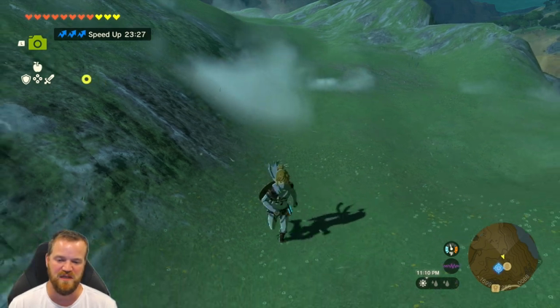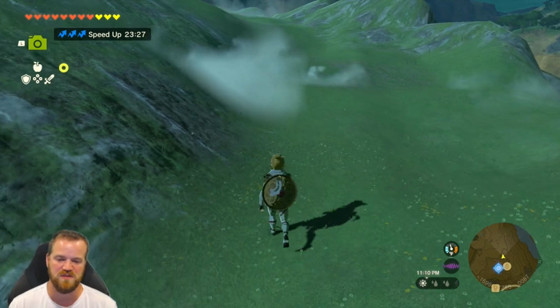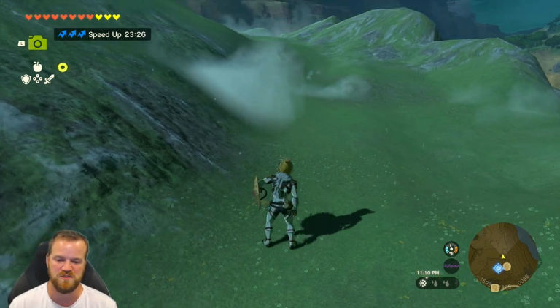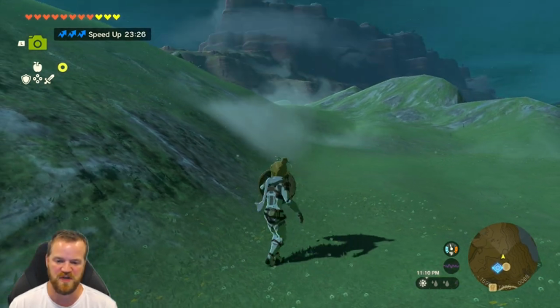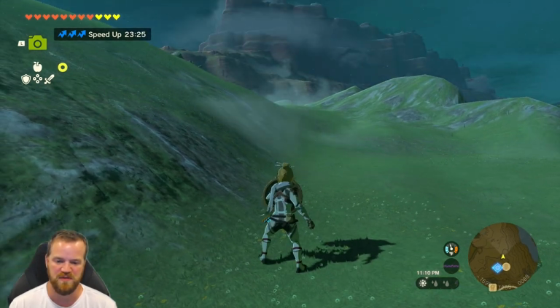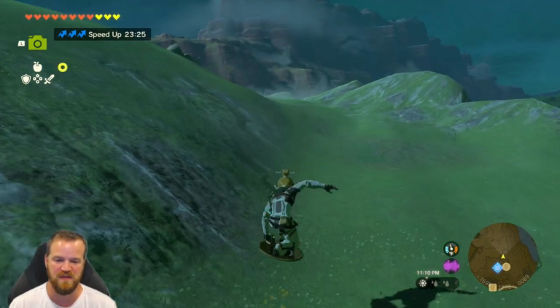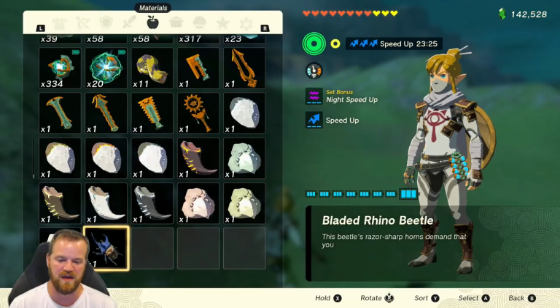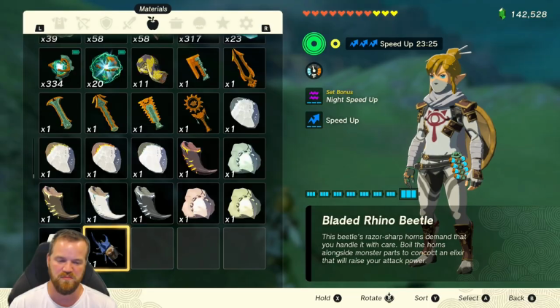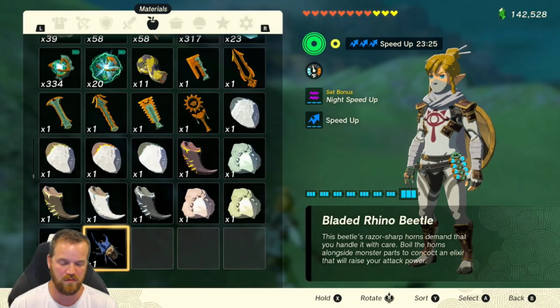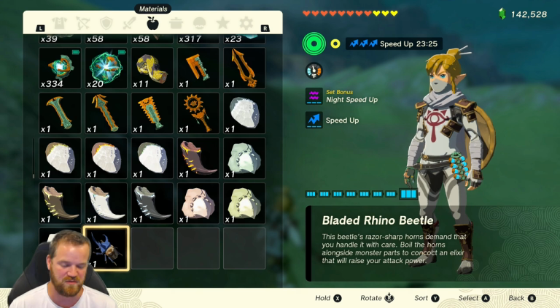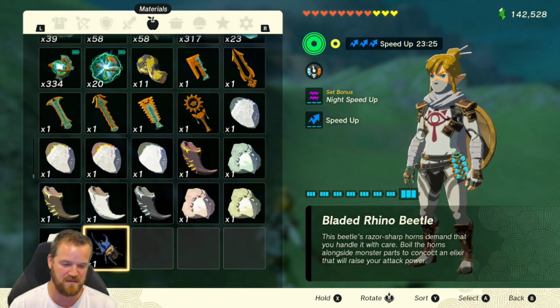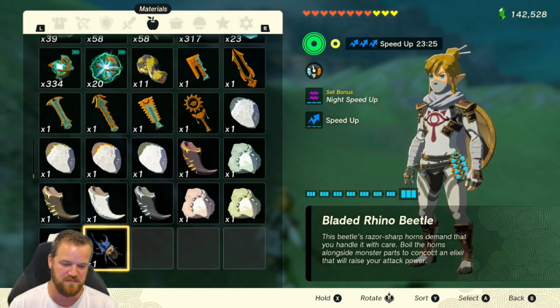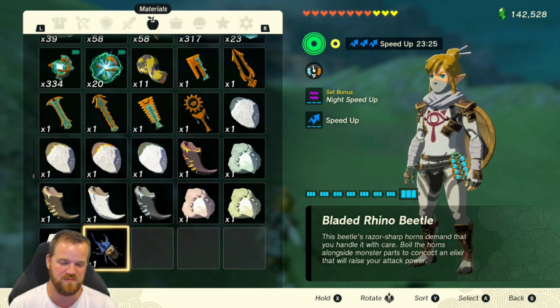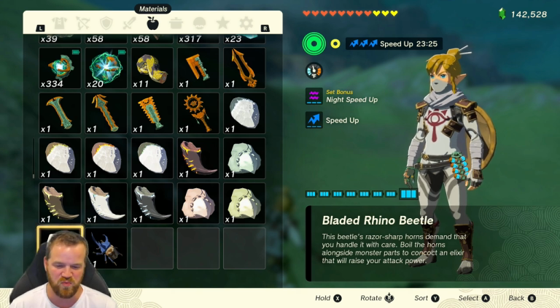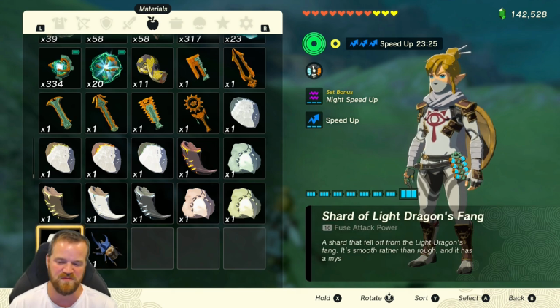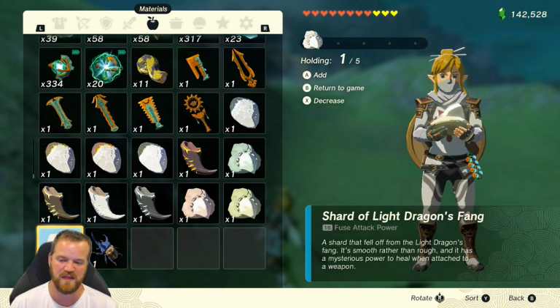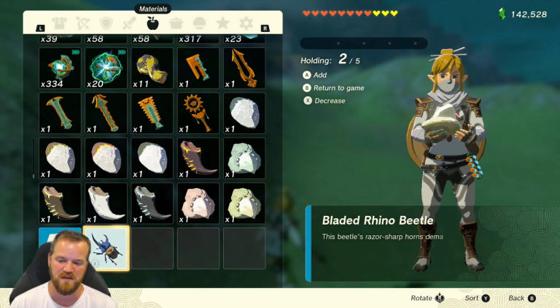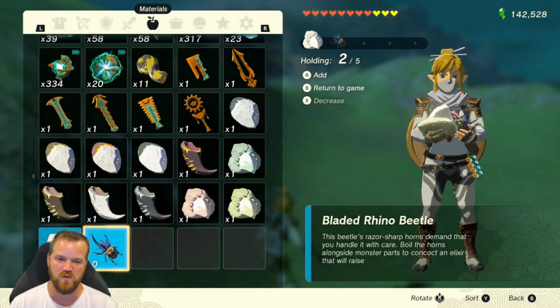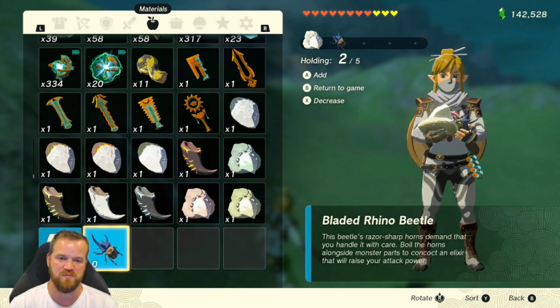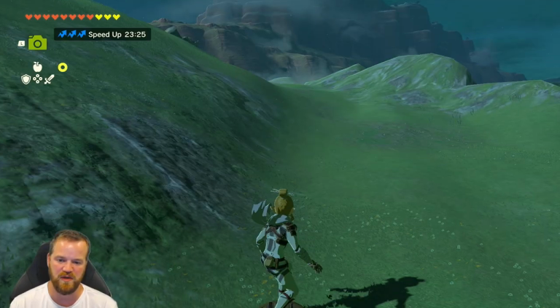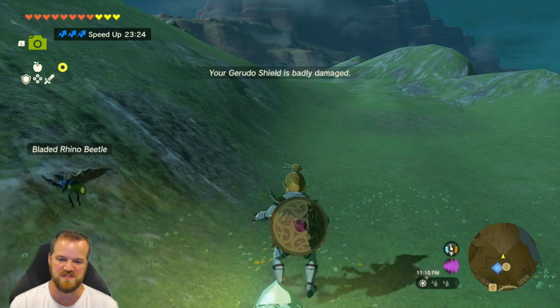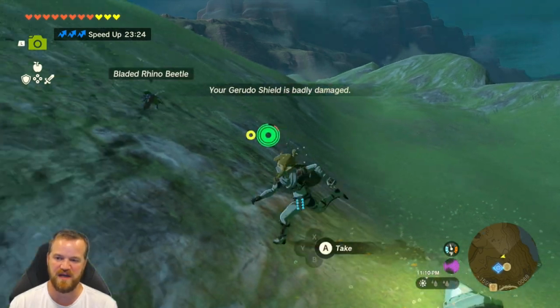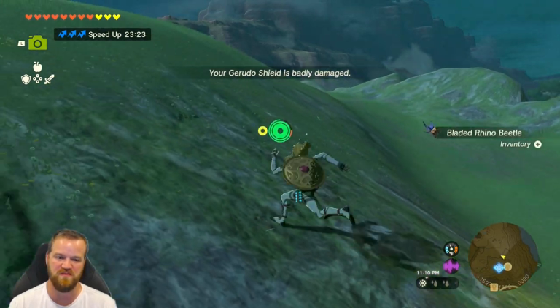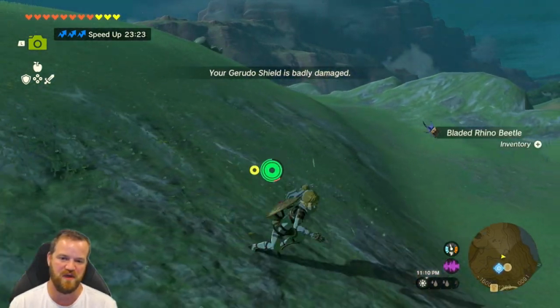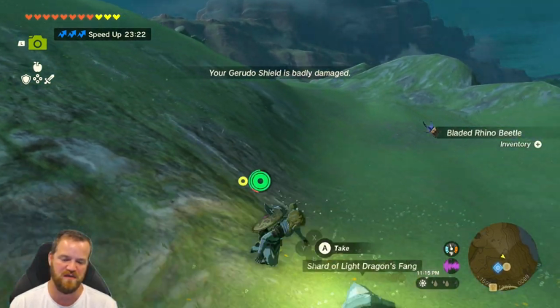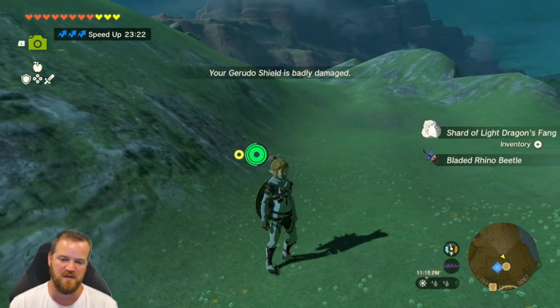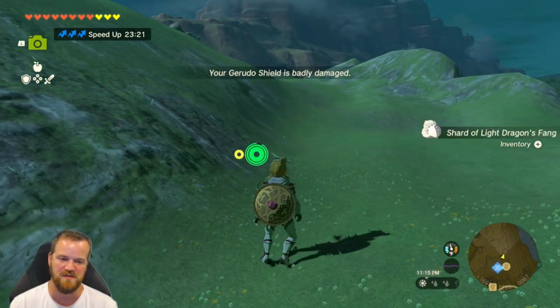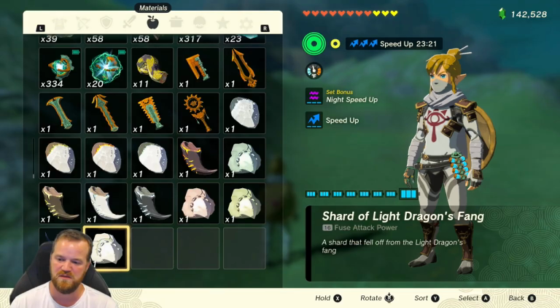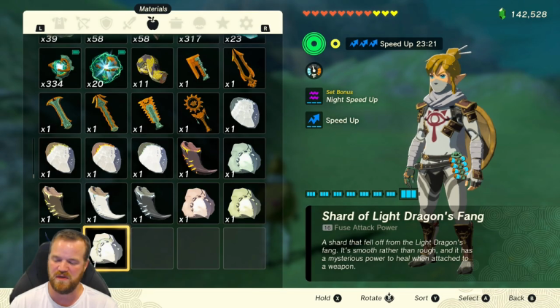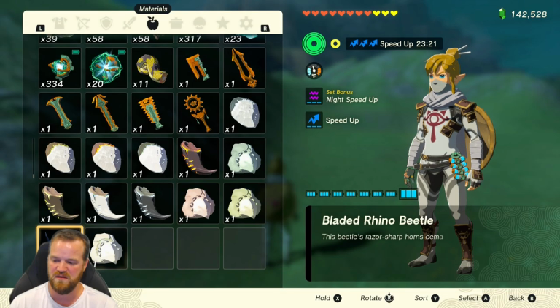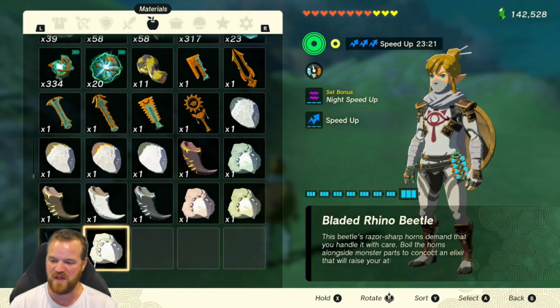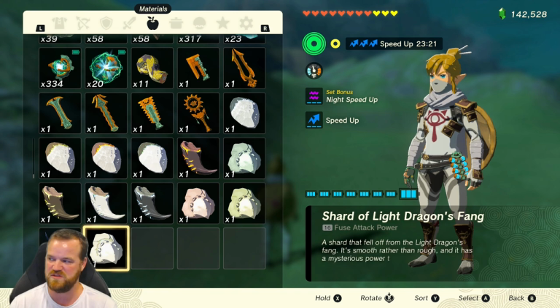We're going to do a shield jump in the air, but before we land we're trying to open the menu right before we land. We want to pull one of these singular items that we've arranged right there, and now we have two.